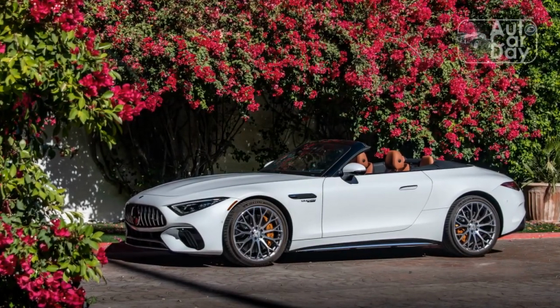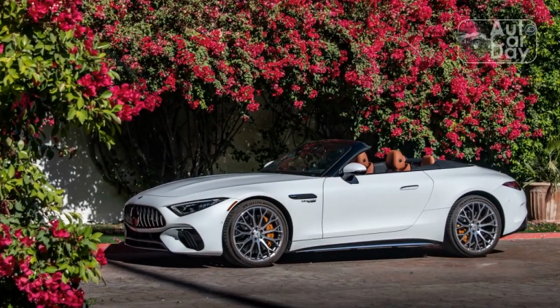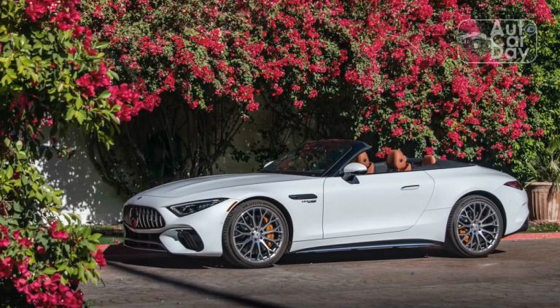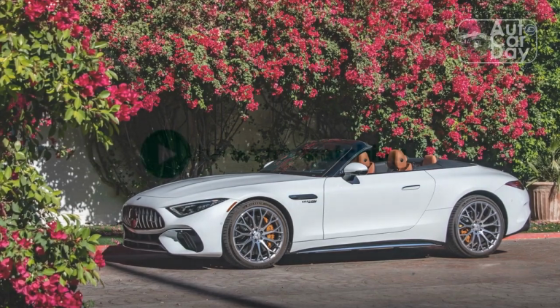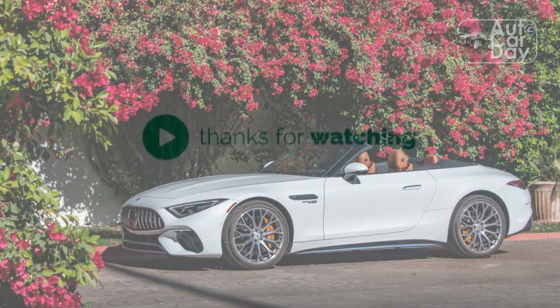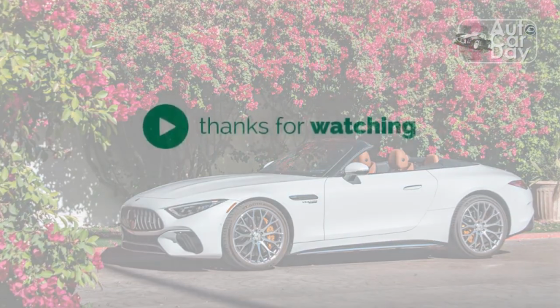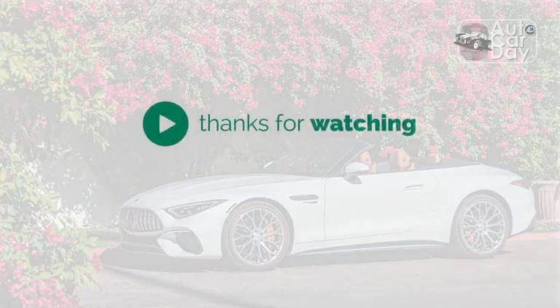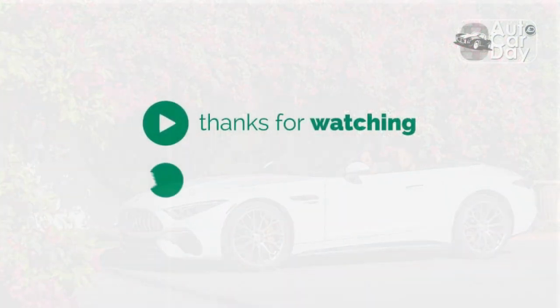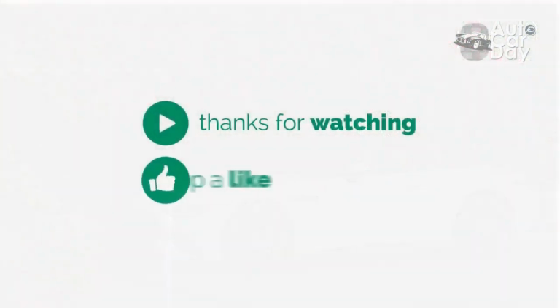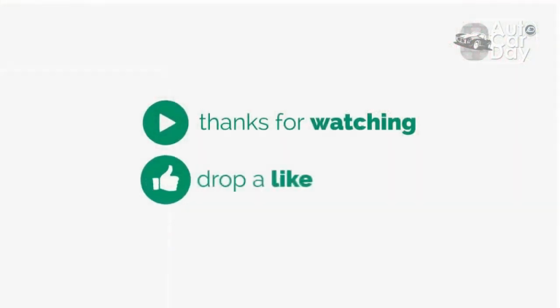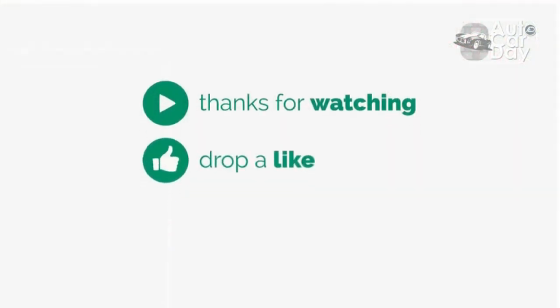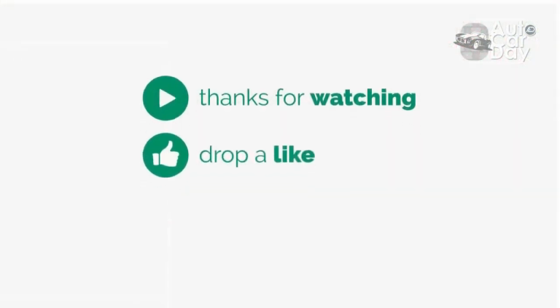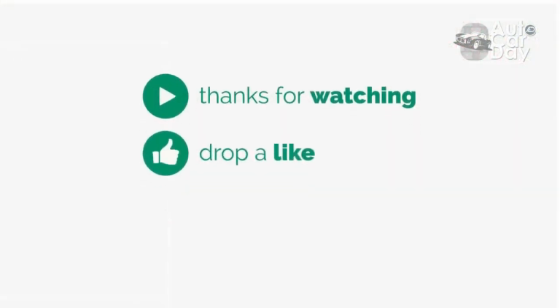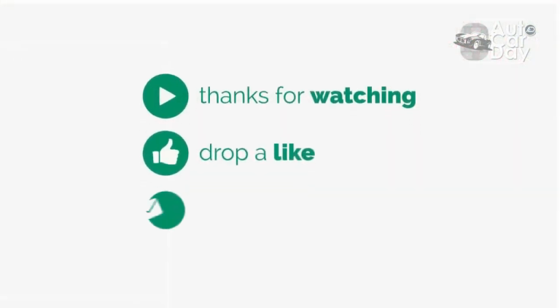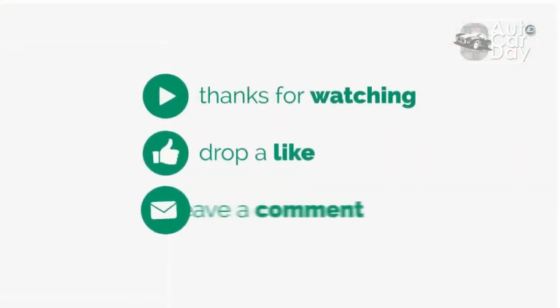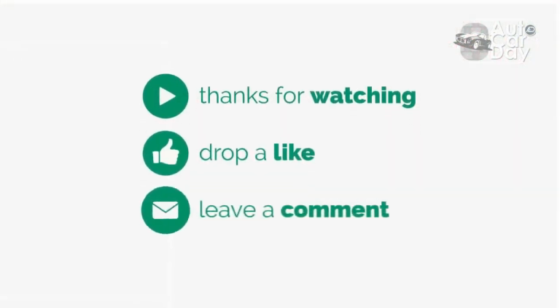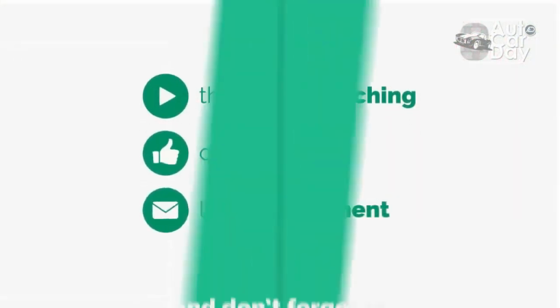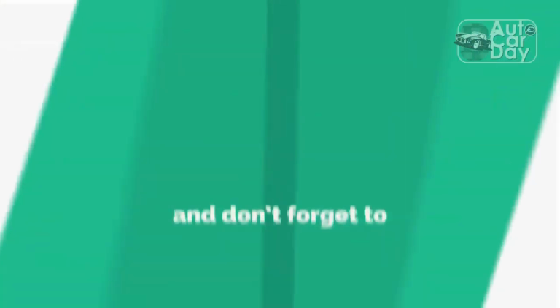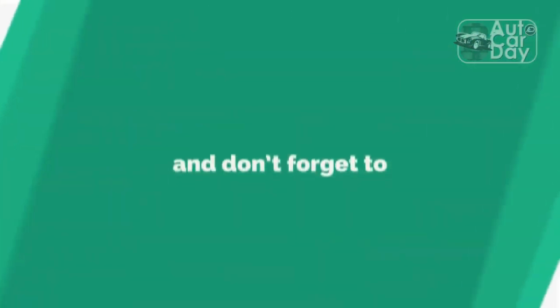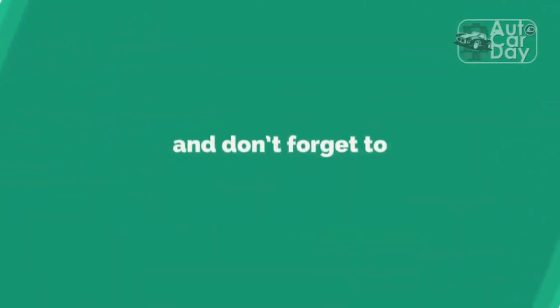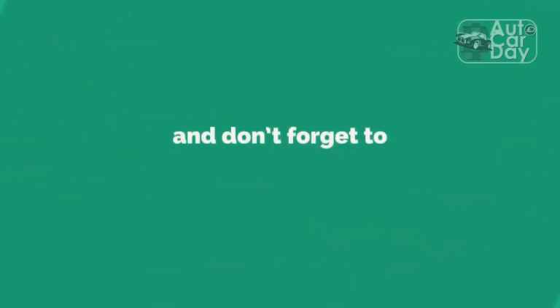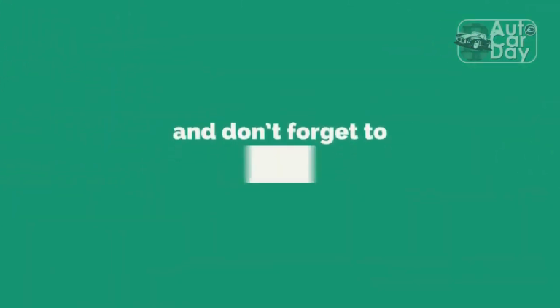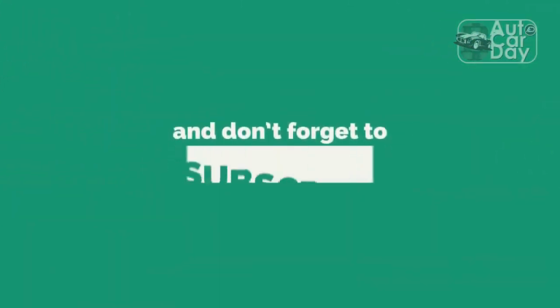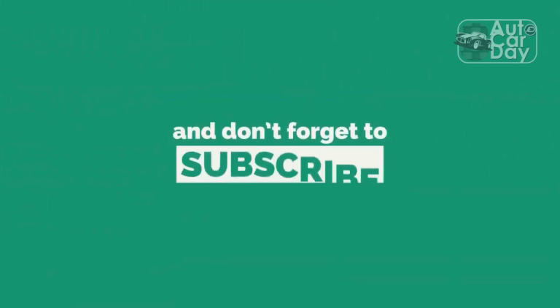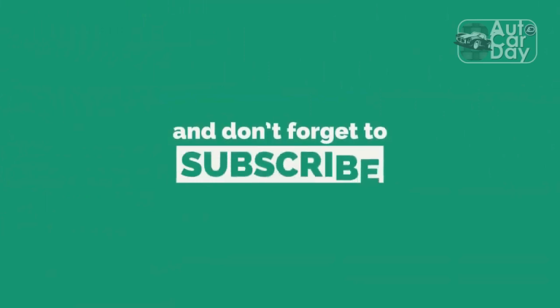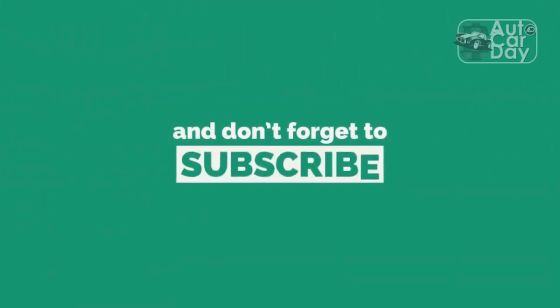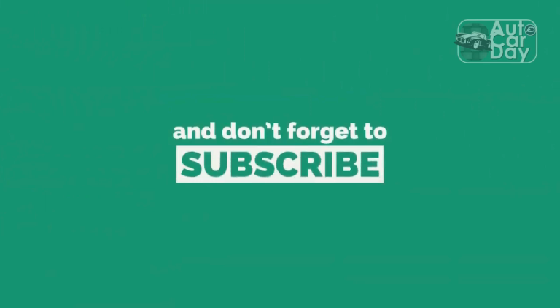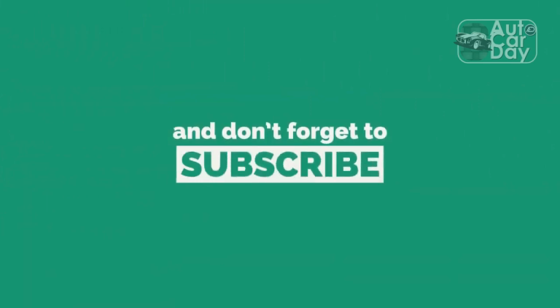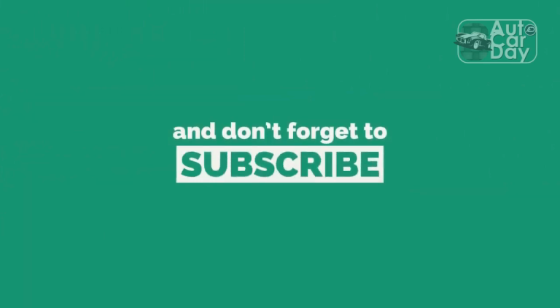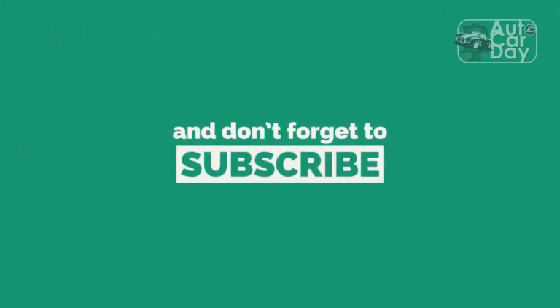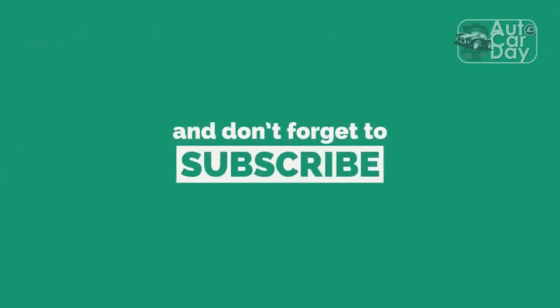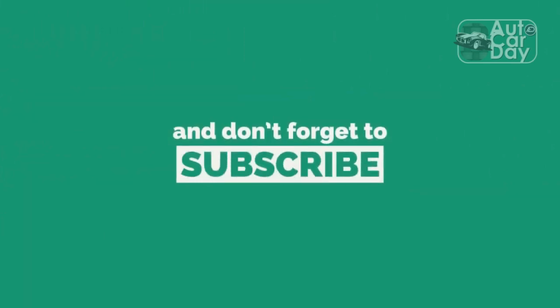Thanks for watching. Drop a like, leave a comment, and don't forget to subscribe to watch more videos like this.